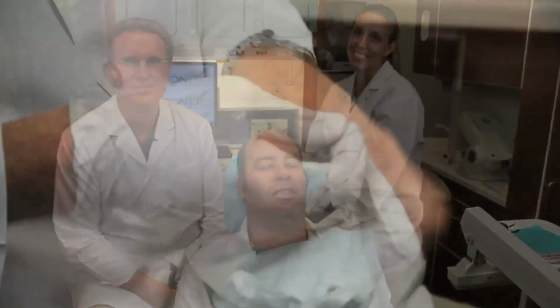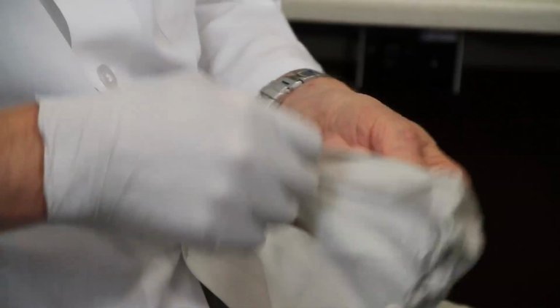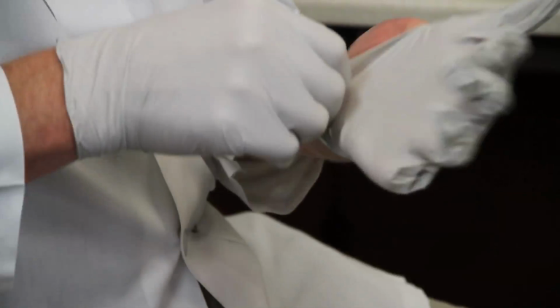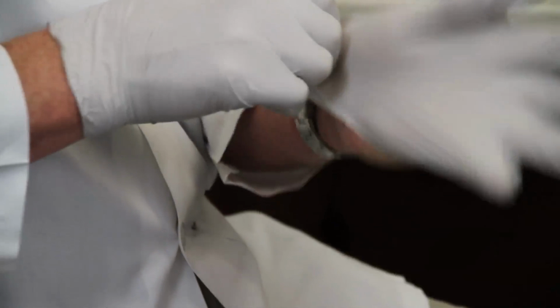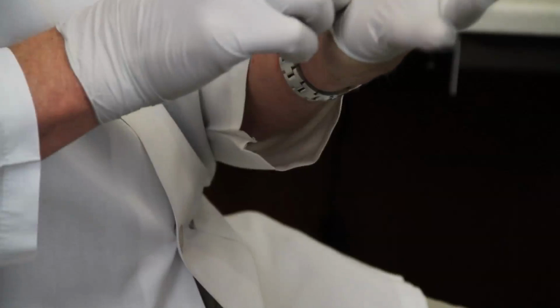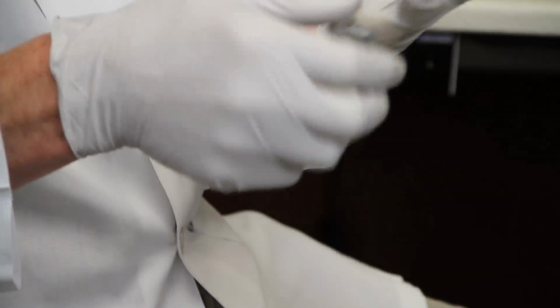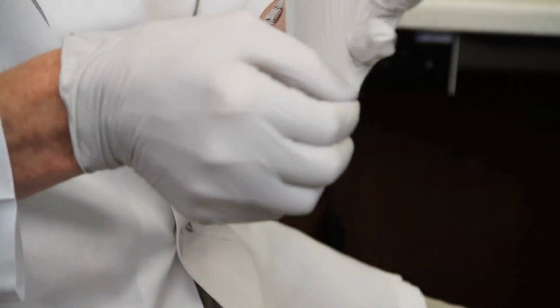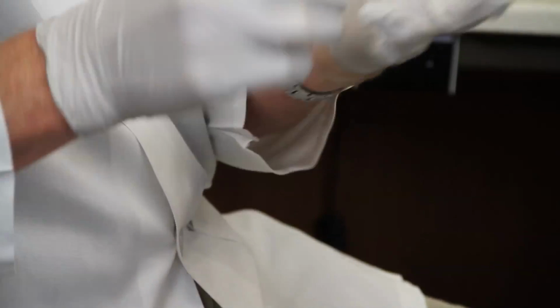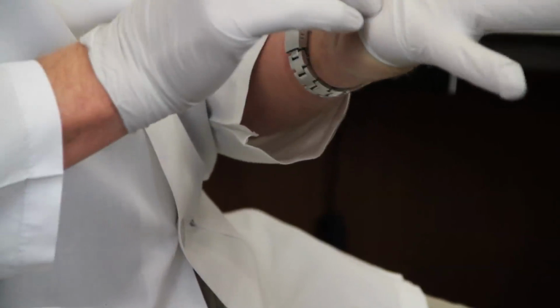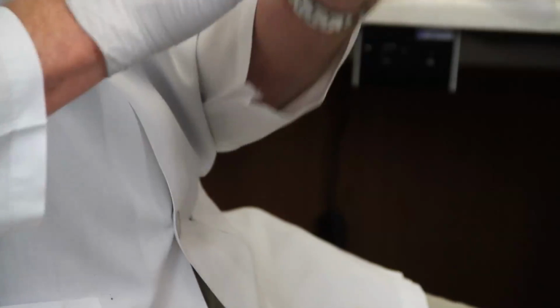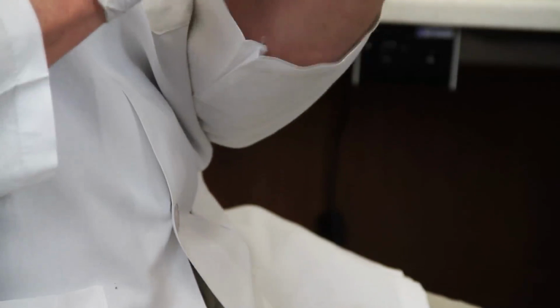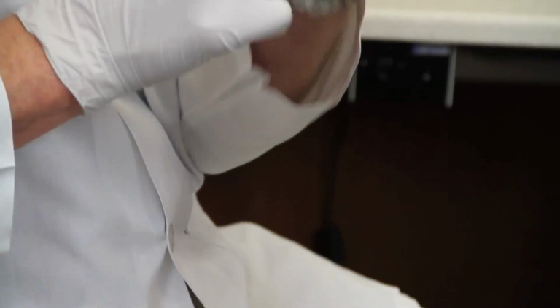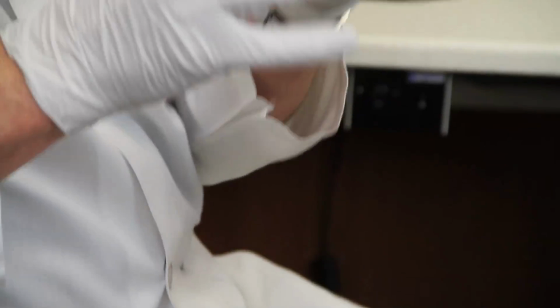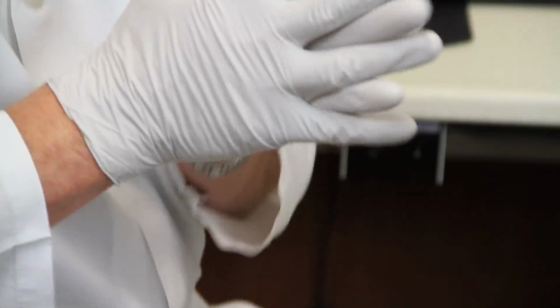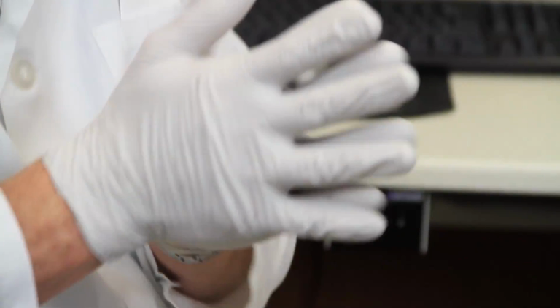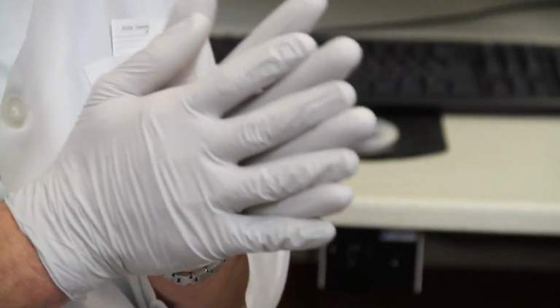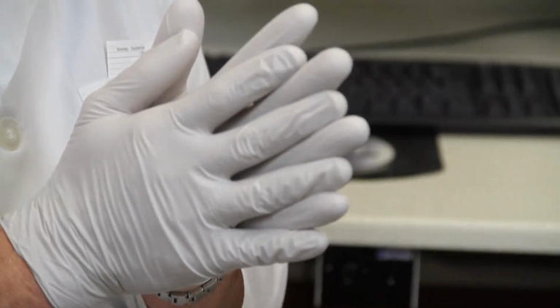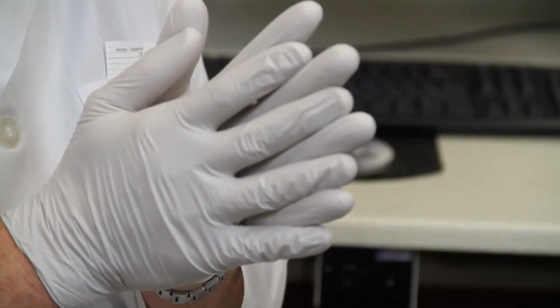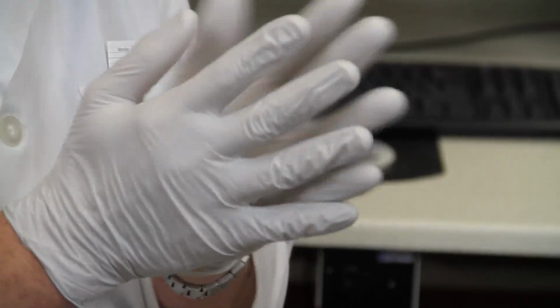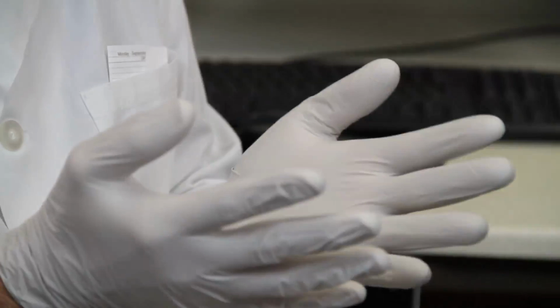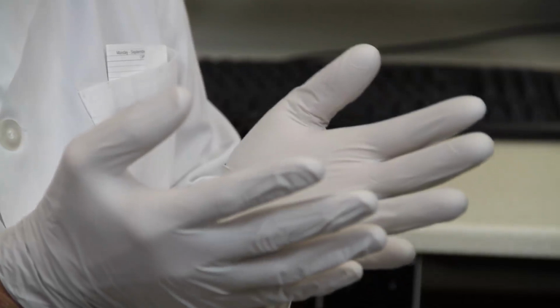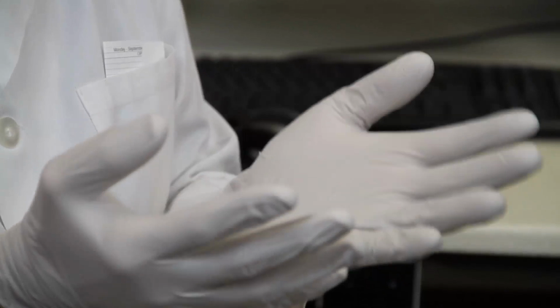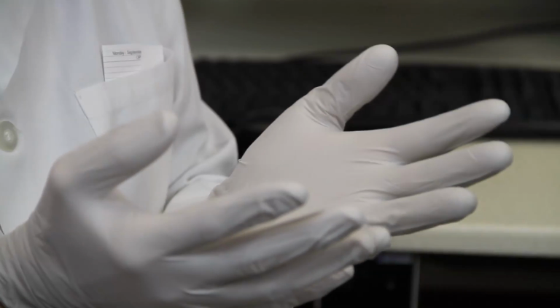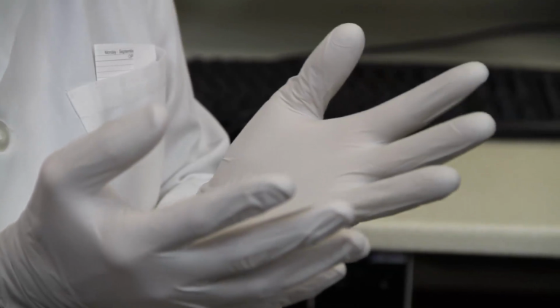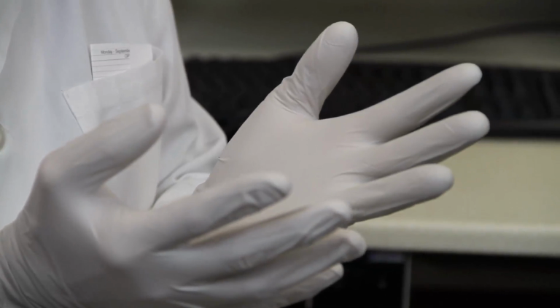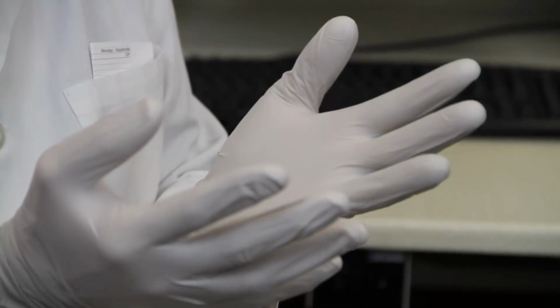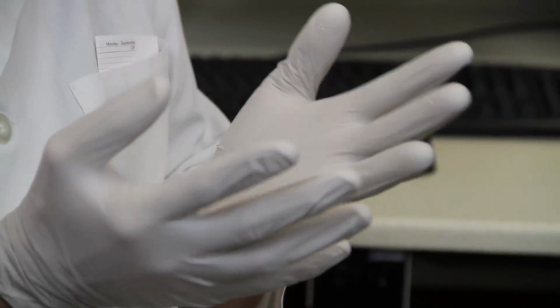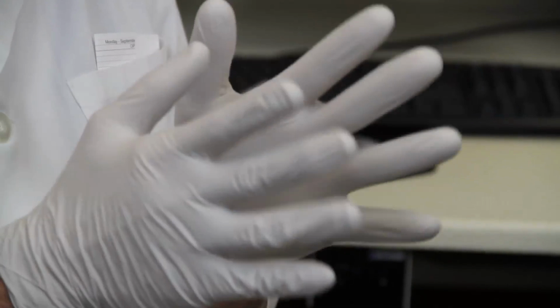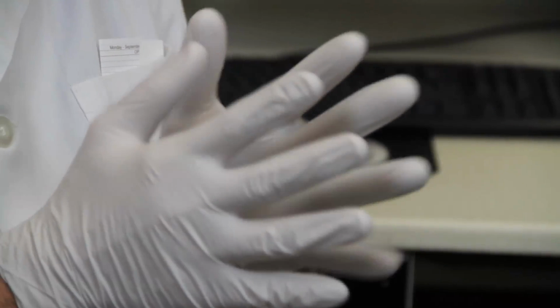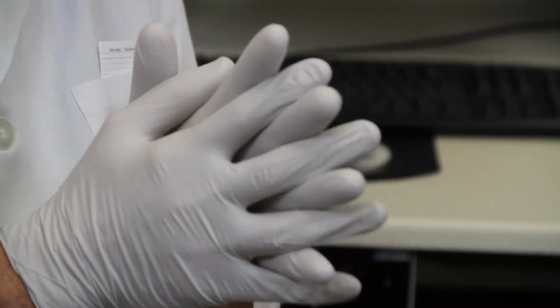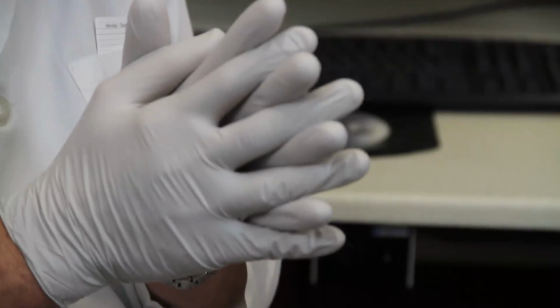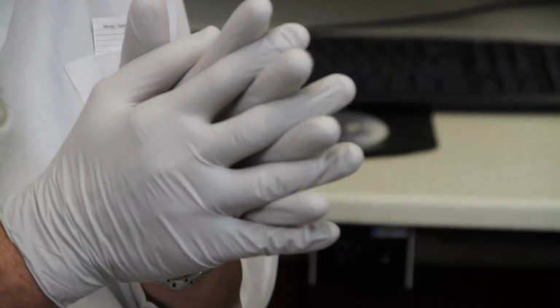Here we are placing our nitrile gloves. Nitrile is a safe material to use — it's not like latex. Mercury can soak through latex. We've tested nitrile, and mercury can't soak through nitrile, so it's safe.